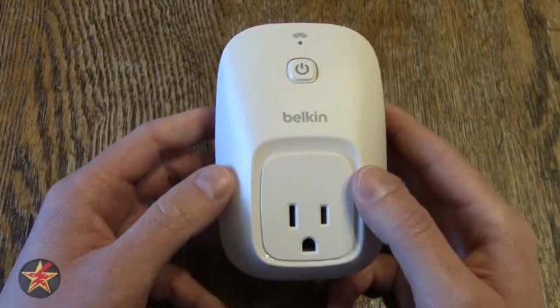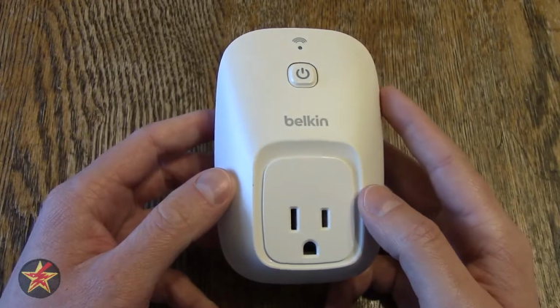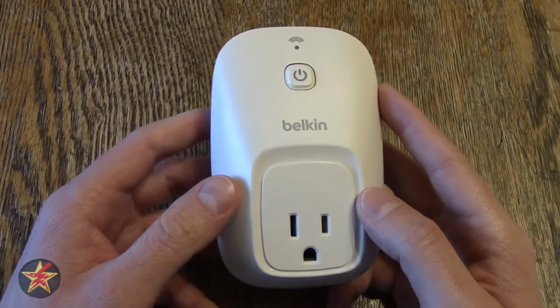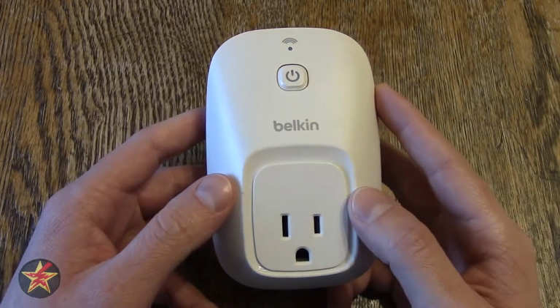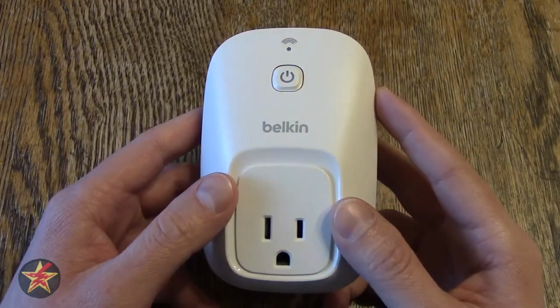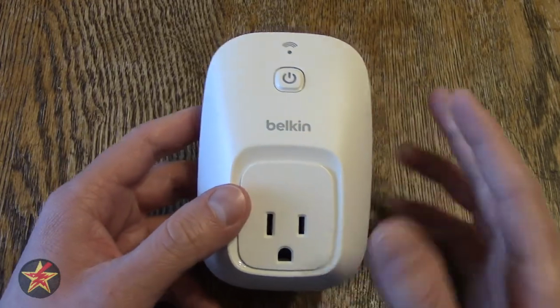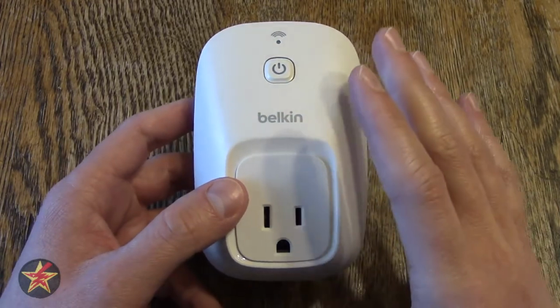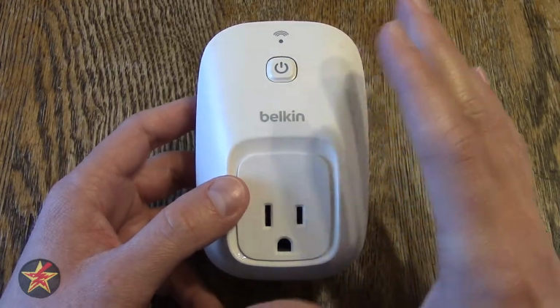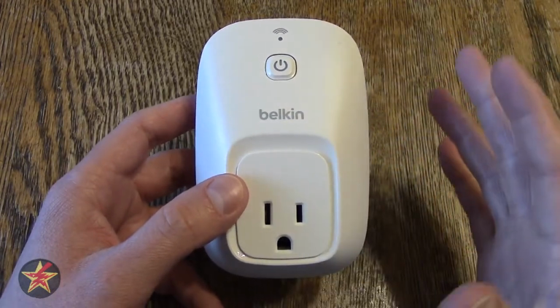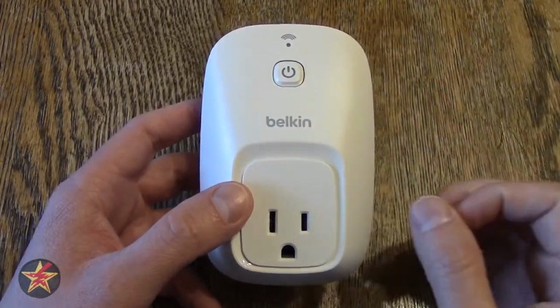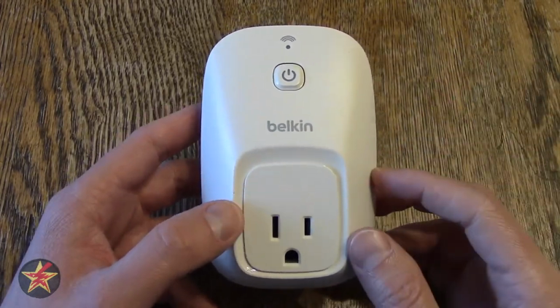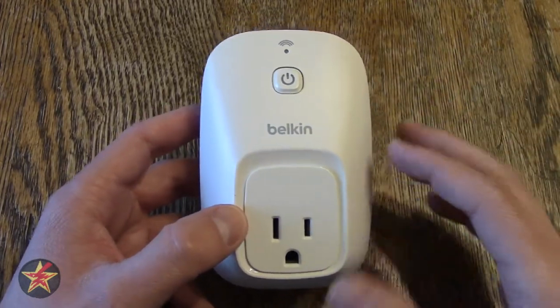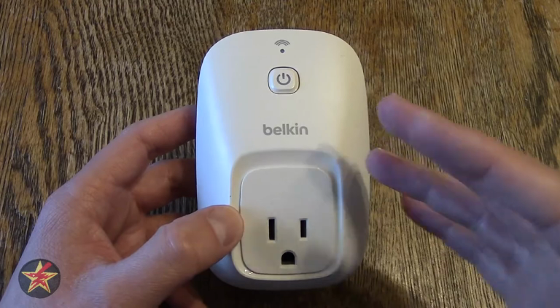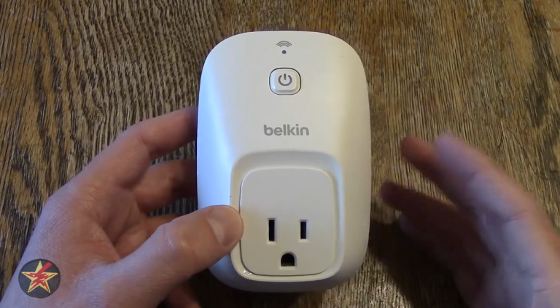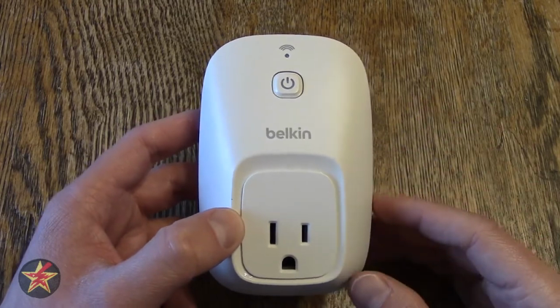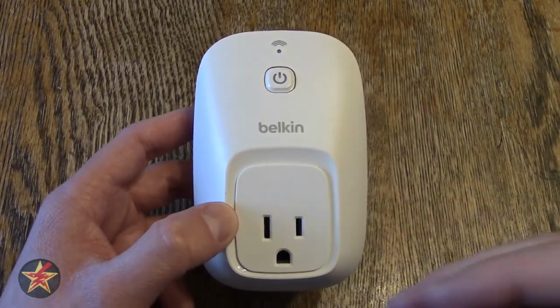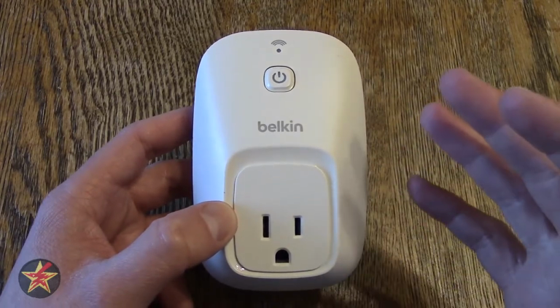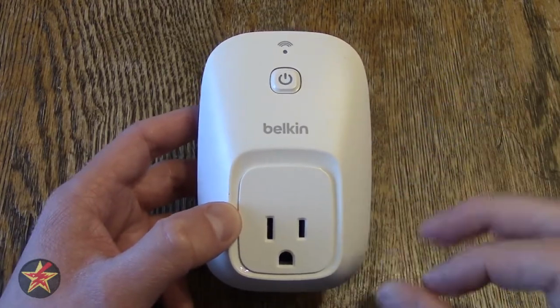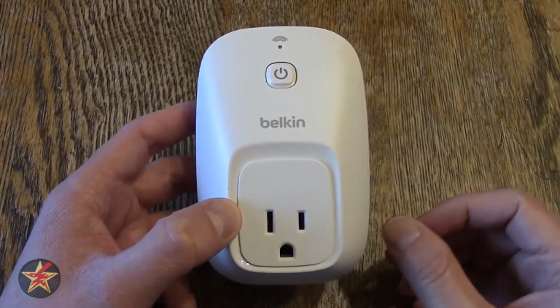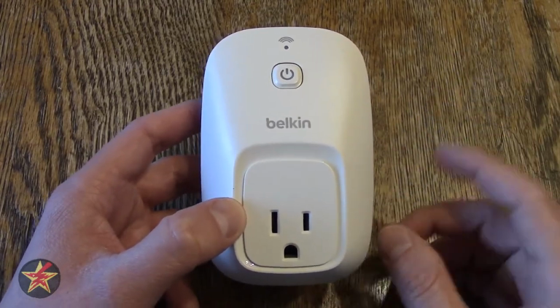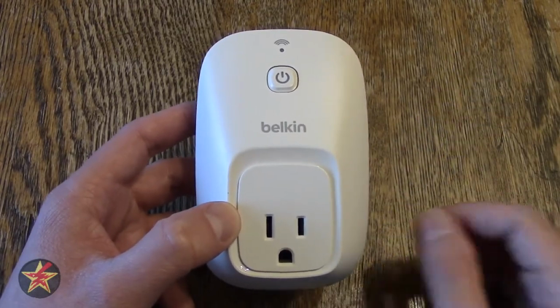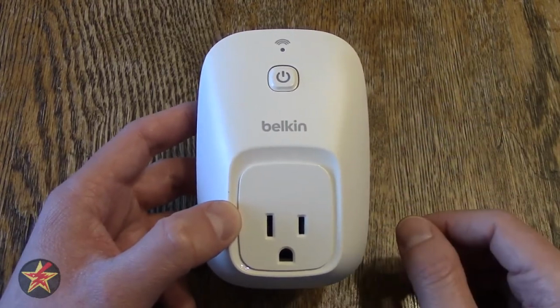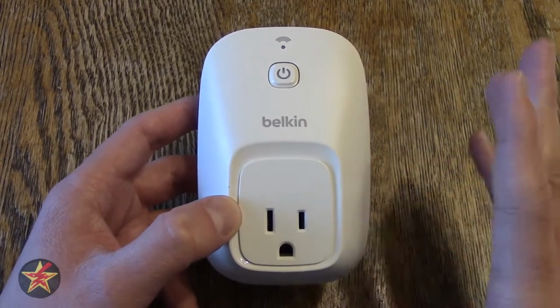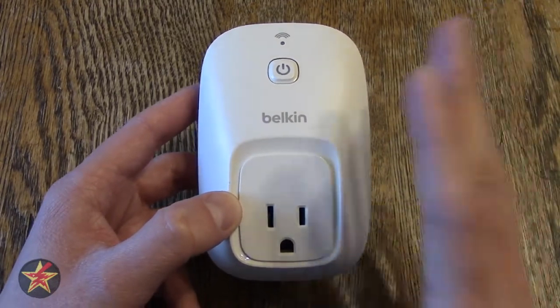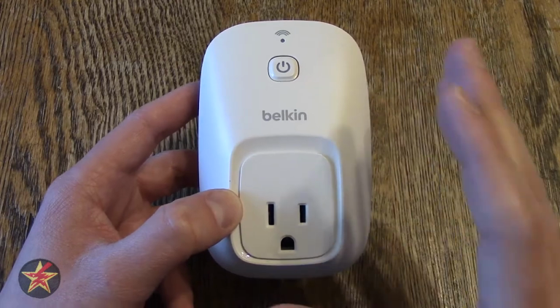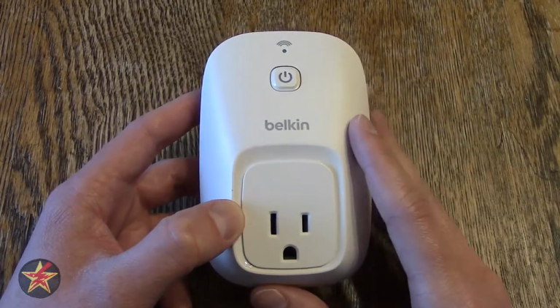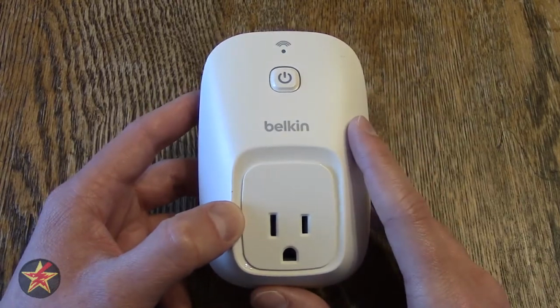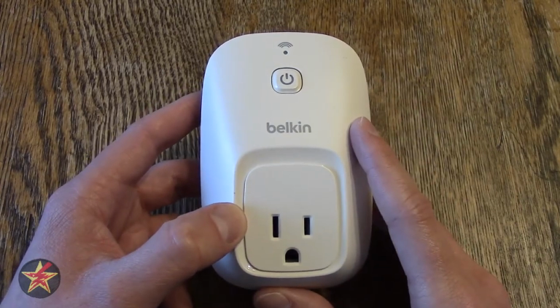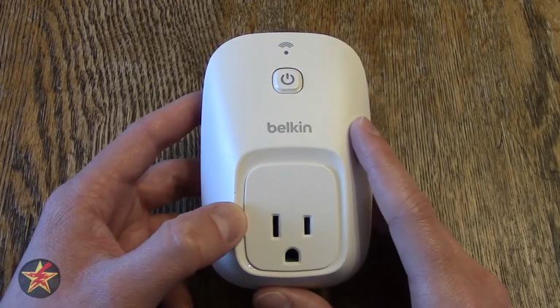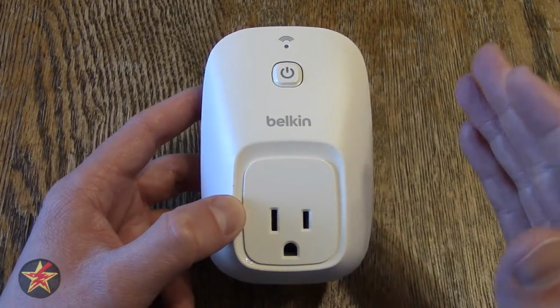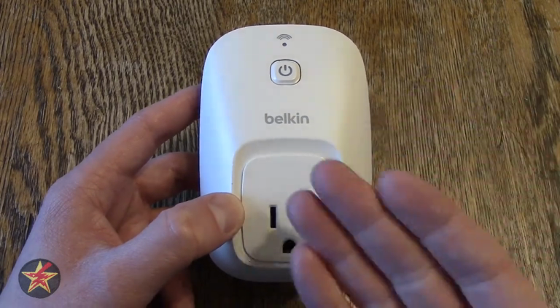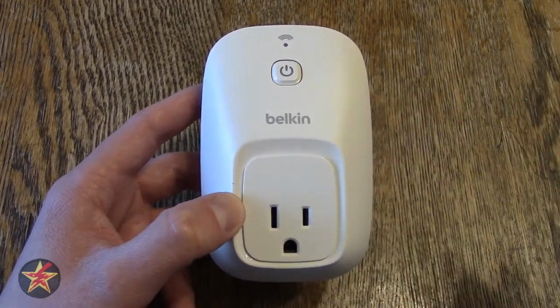Part of the reason you're considering a smart switch is because you want to do home automation — you want to make your life simpler. So the question is, how simple is it to set up the Belkin Wemo switch here? Why don't we take a look at that?